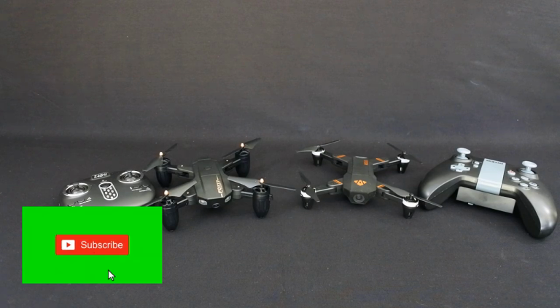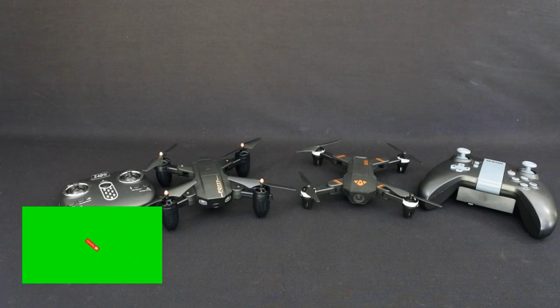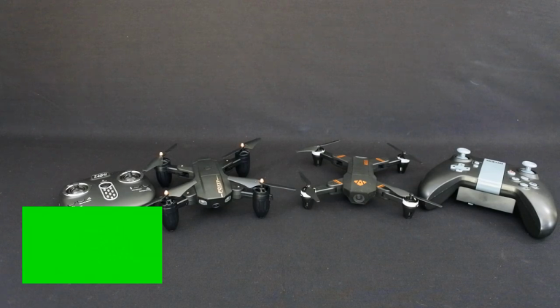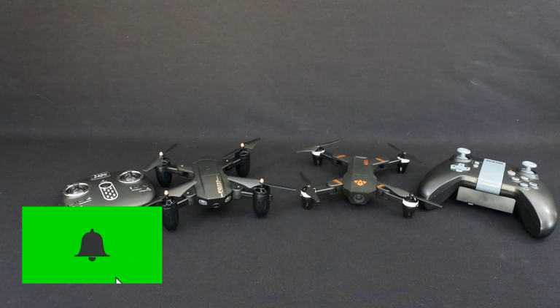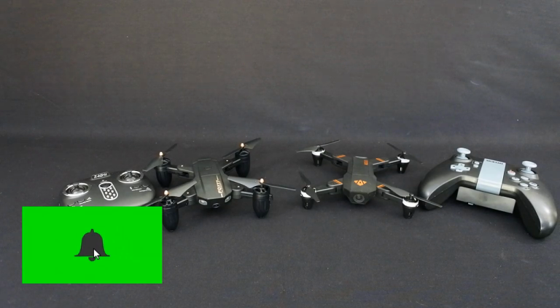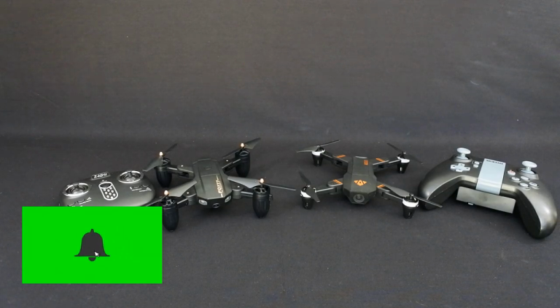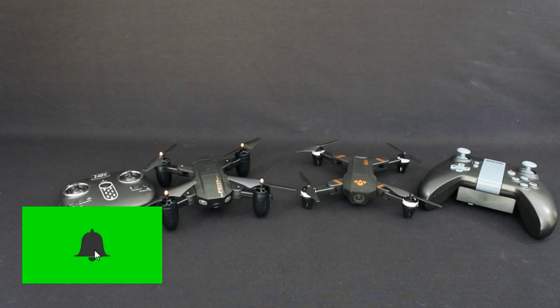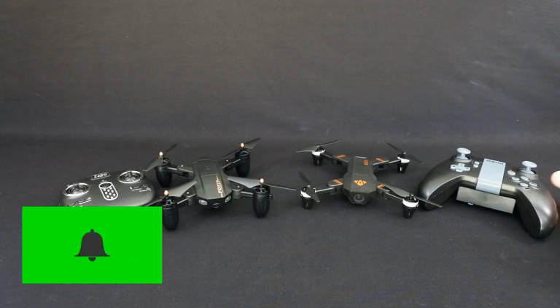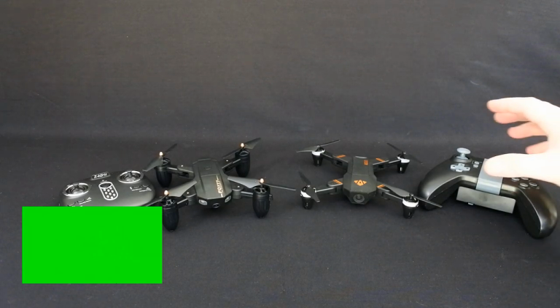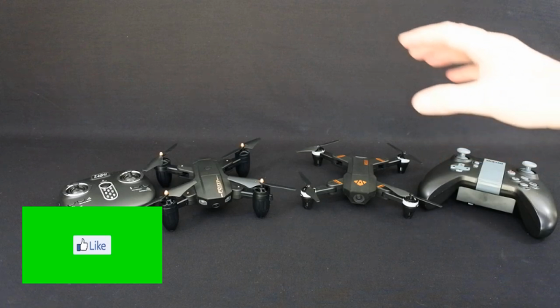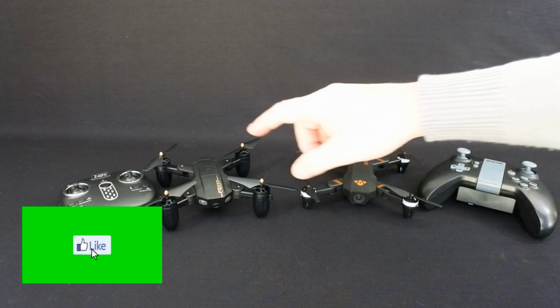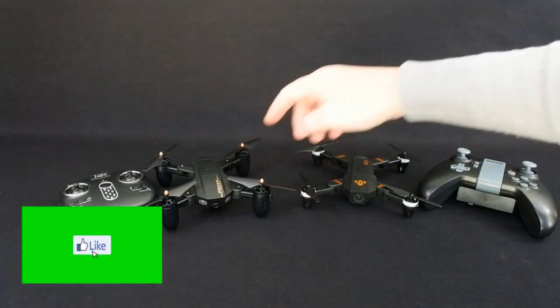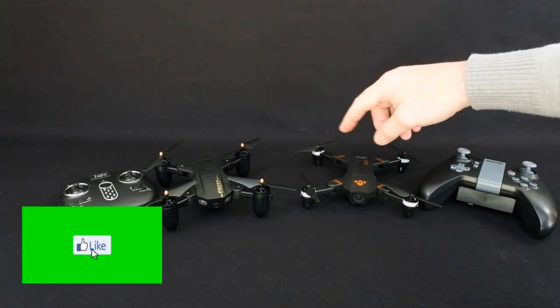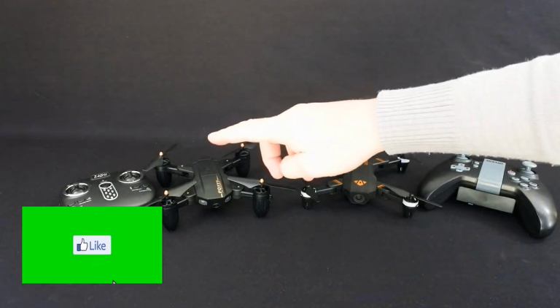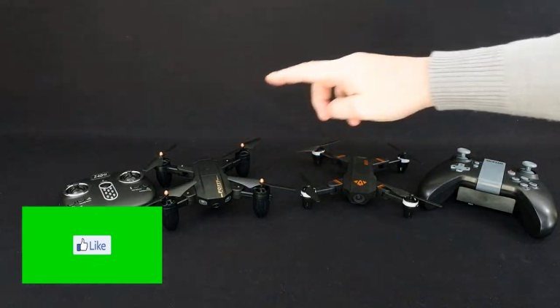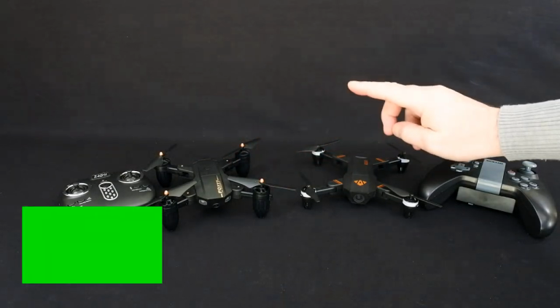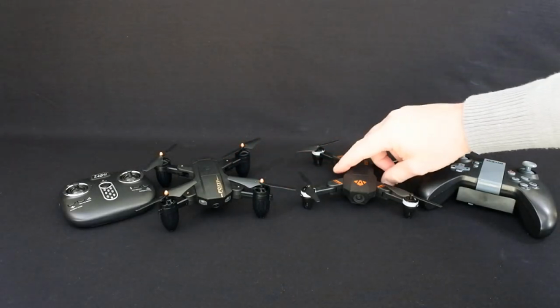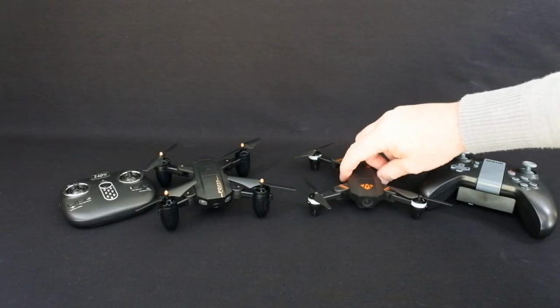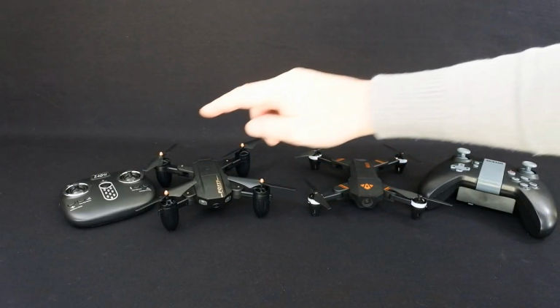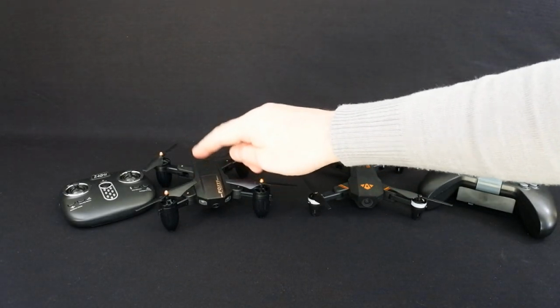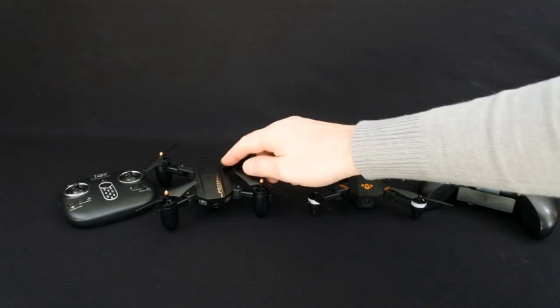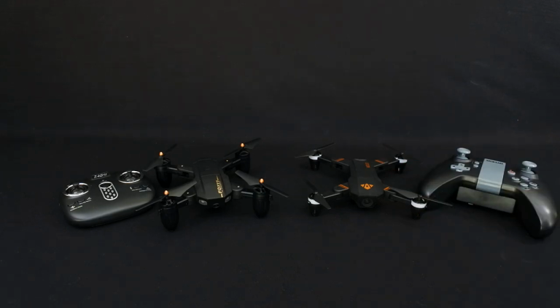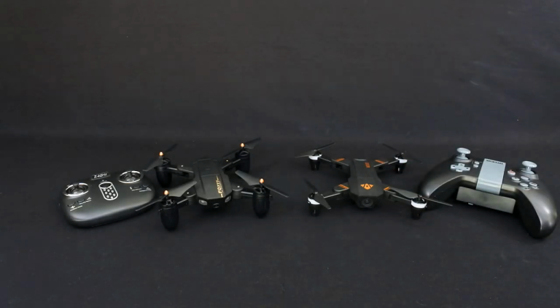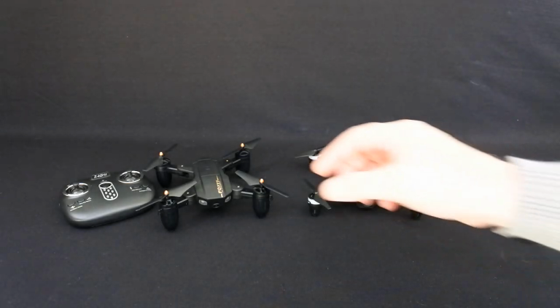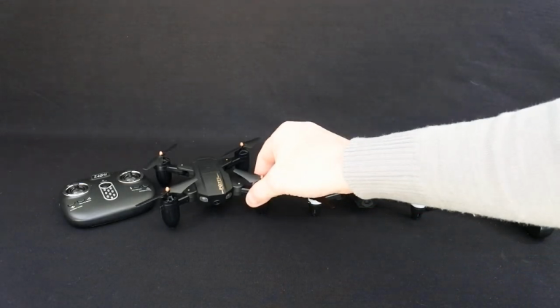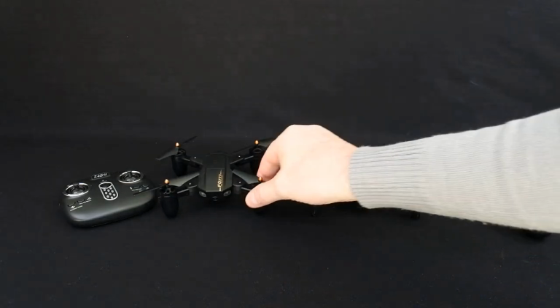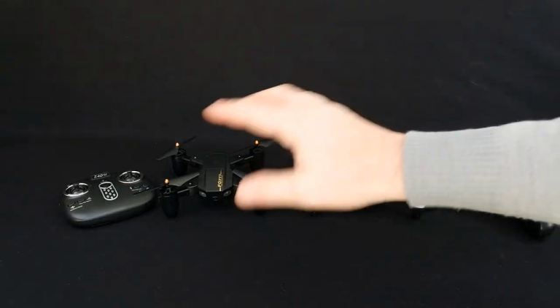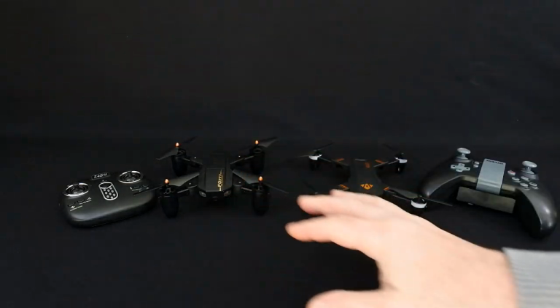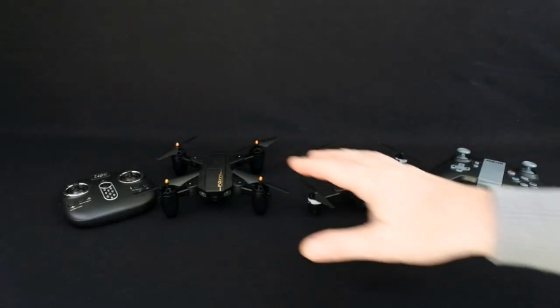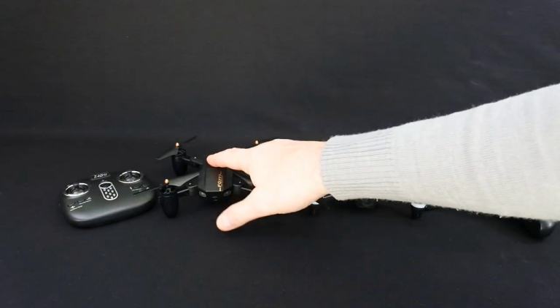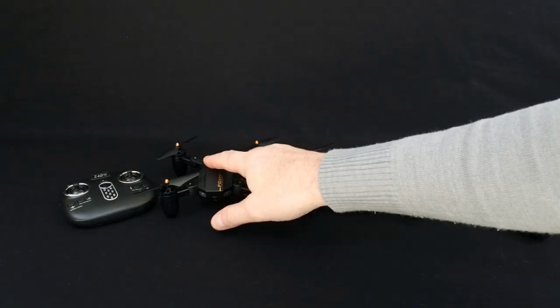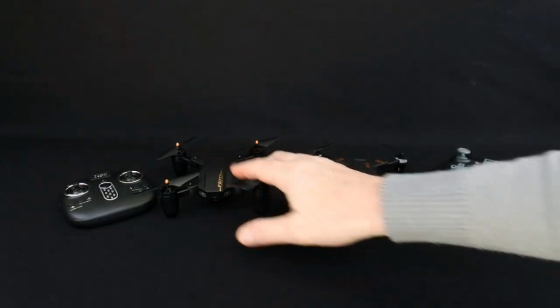Hi, welcome back to Korska Drones. I'm just going to do a really quick video today comparing these. I bought the Viziro Mini because I'd already bought the FQ77, FQ36 and I wanted to compare both because I really loved this.